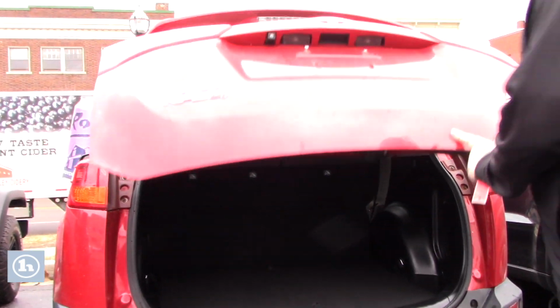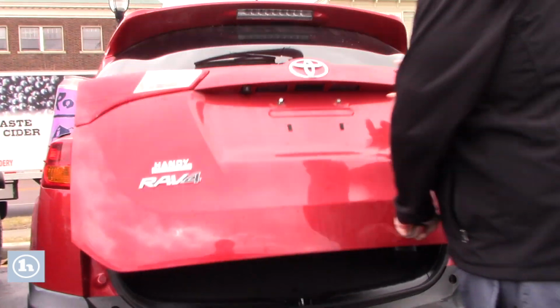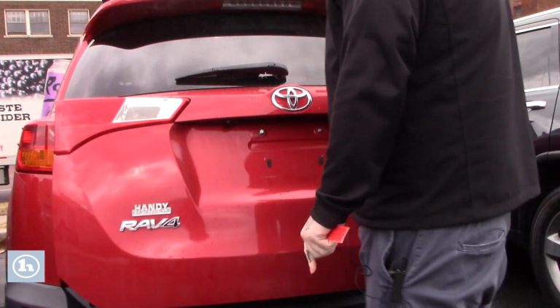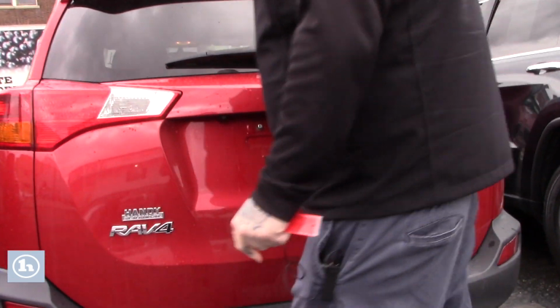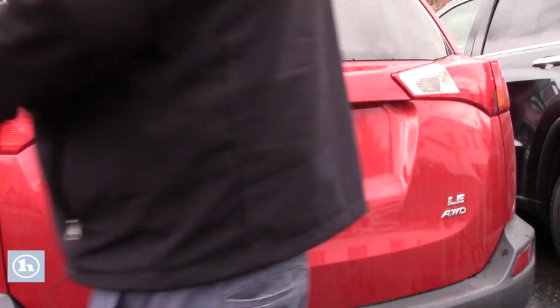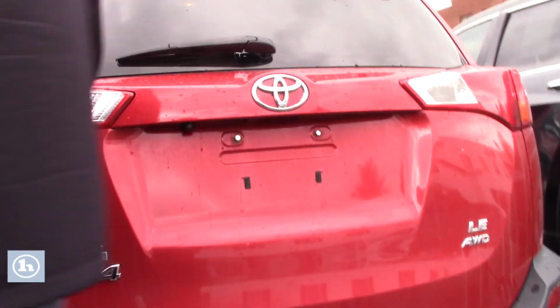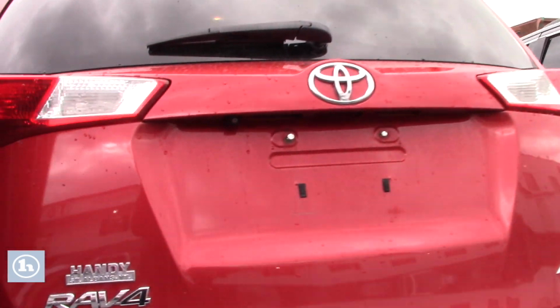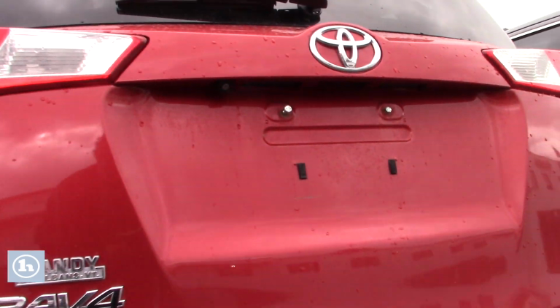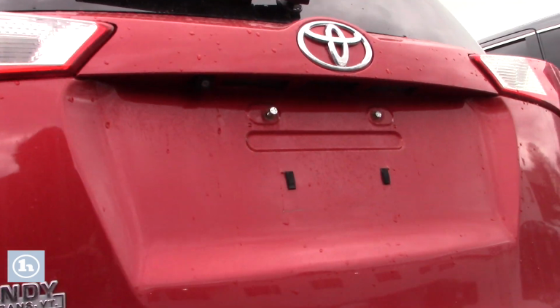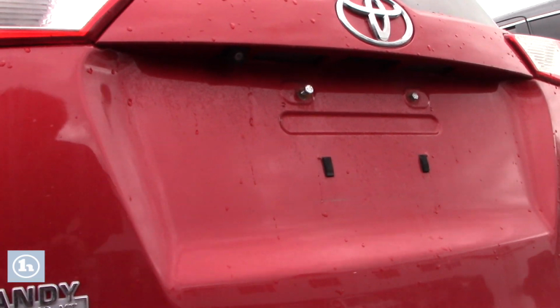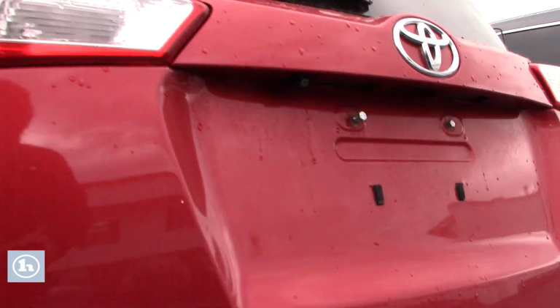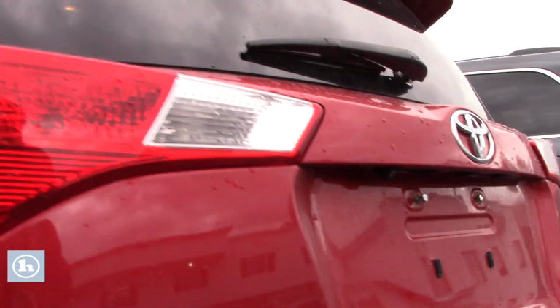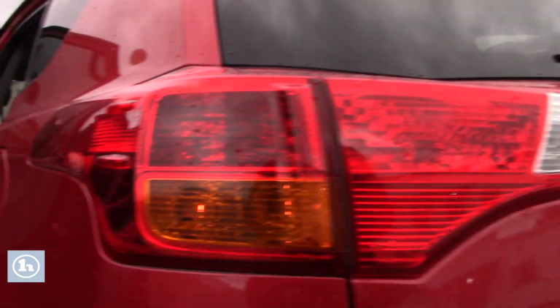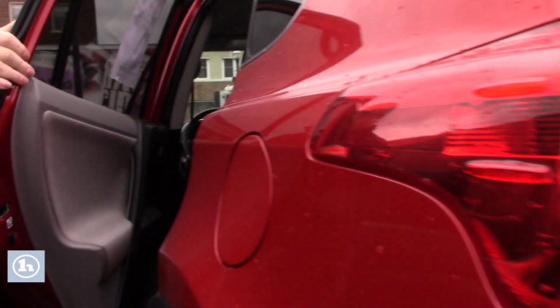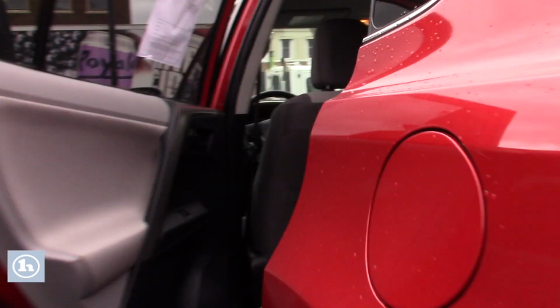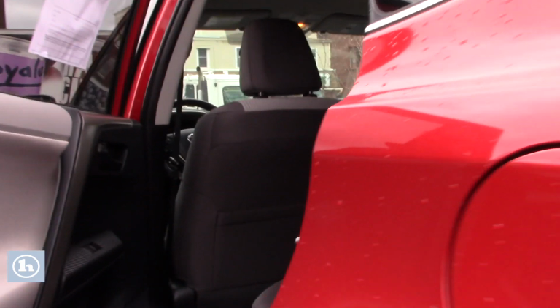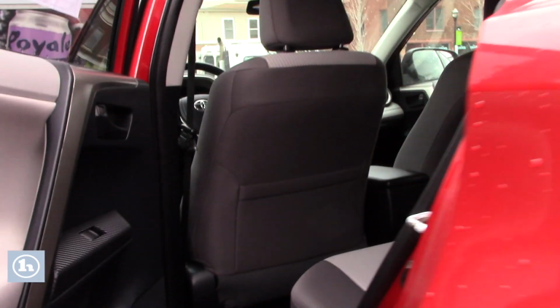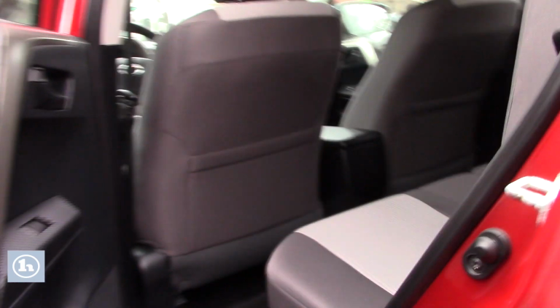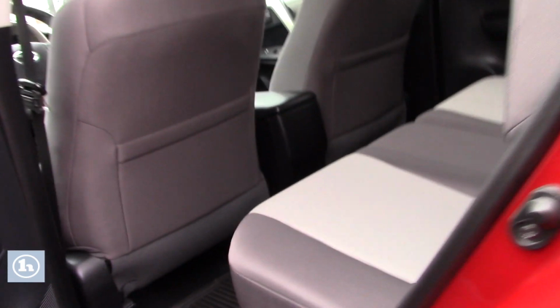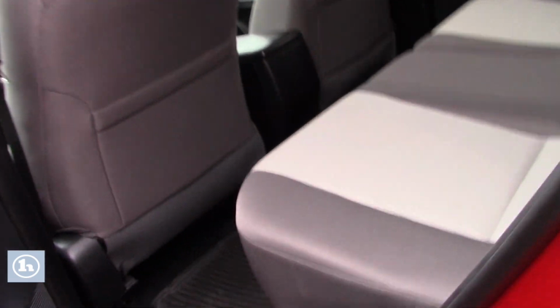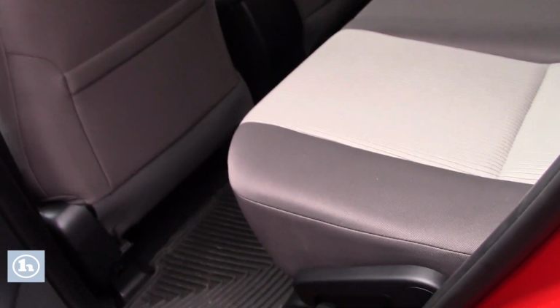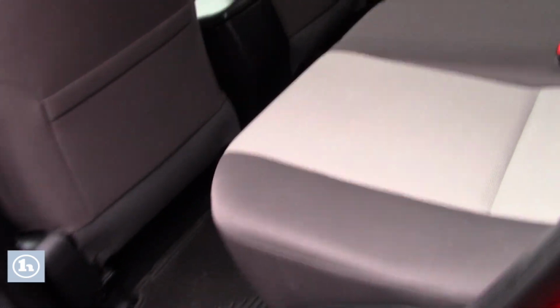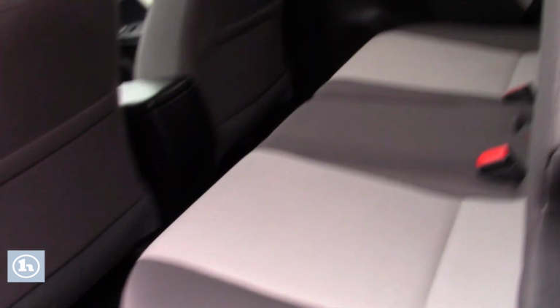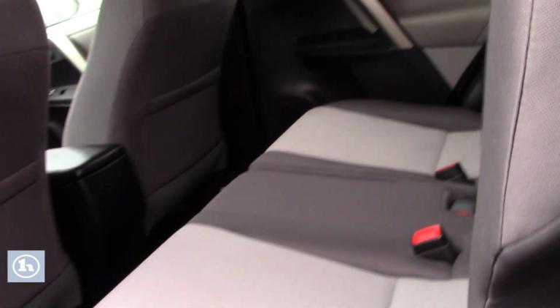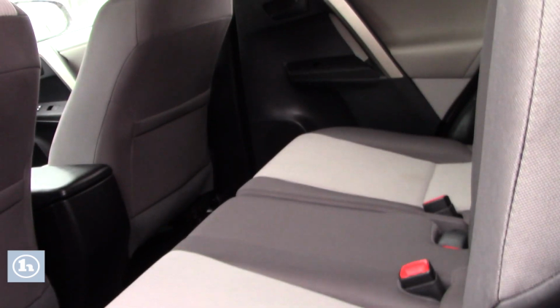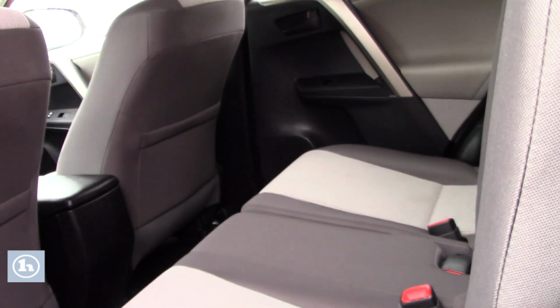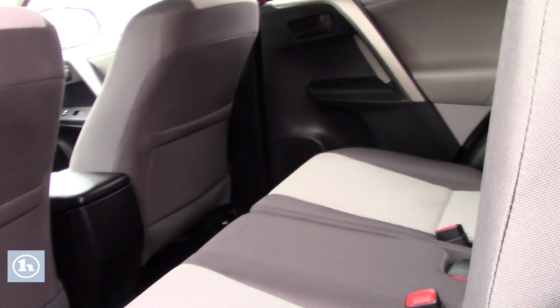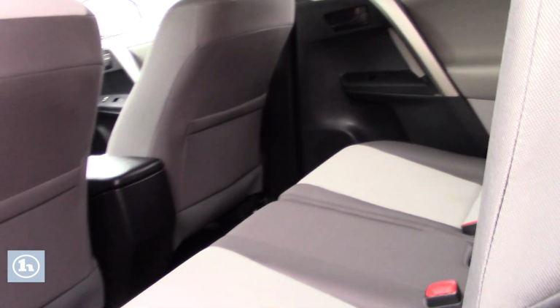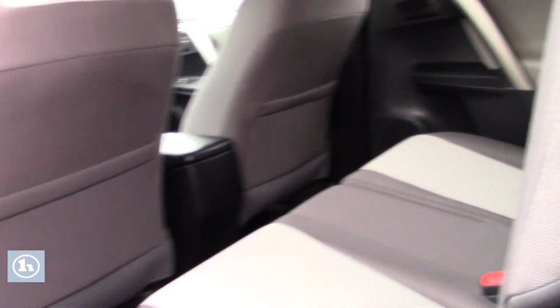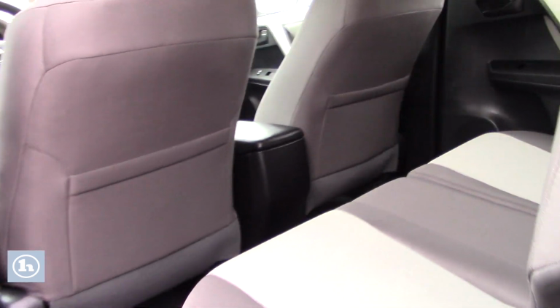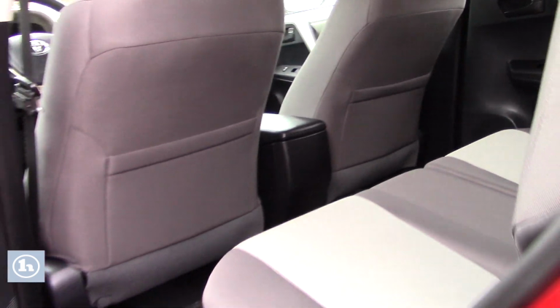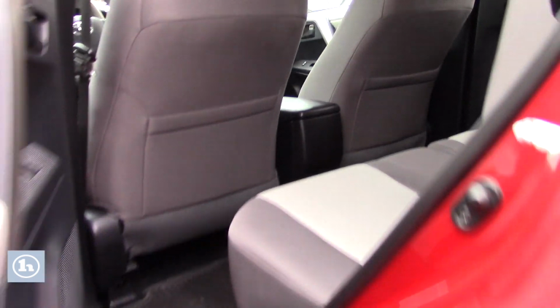Let me bring you around up front so you can take a look inside the cabin space. This RAV4 does have the two-tone gray cloth interior, not showing much of any wear and tear in the back seats — still good, comfortable seats for your passengers.